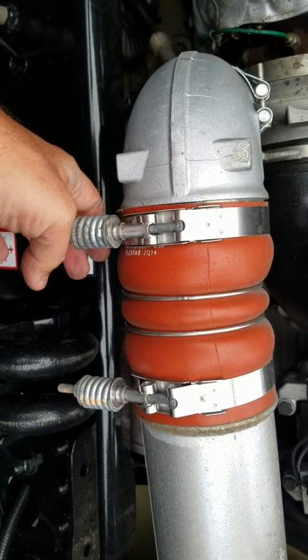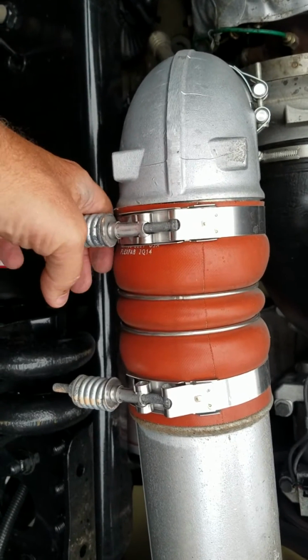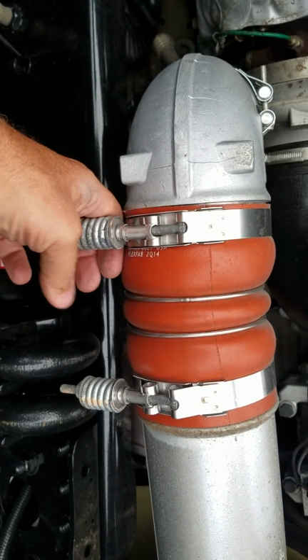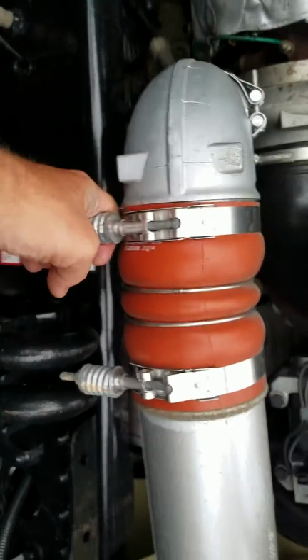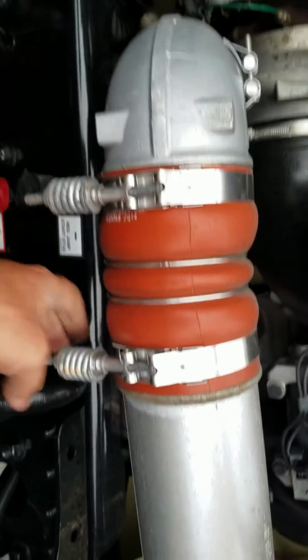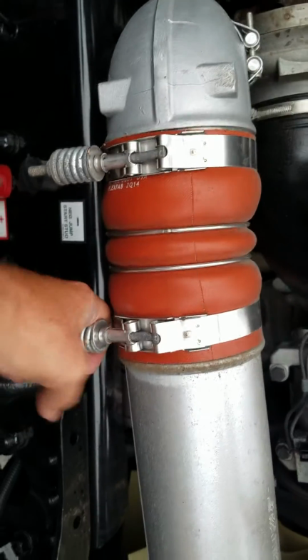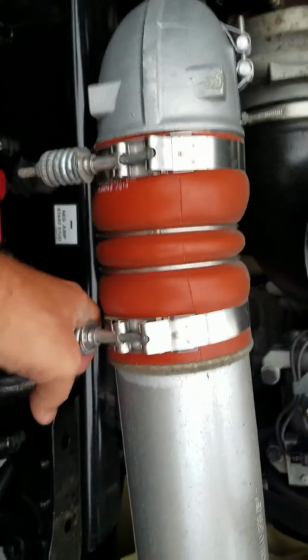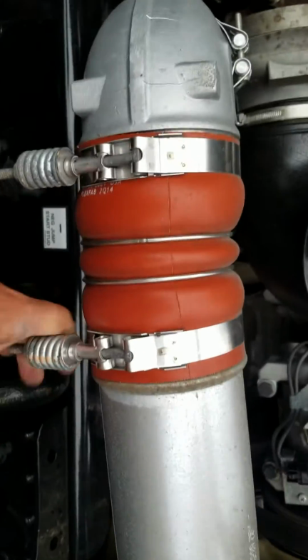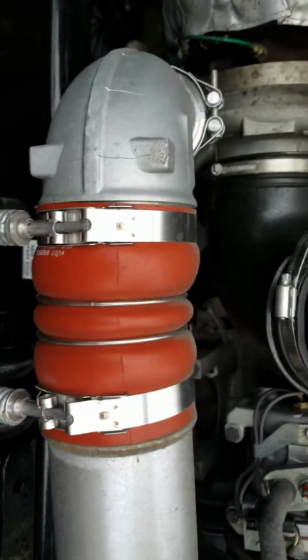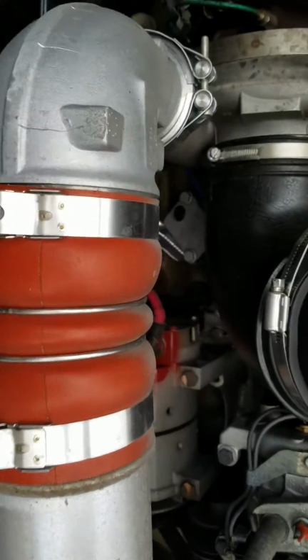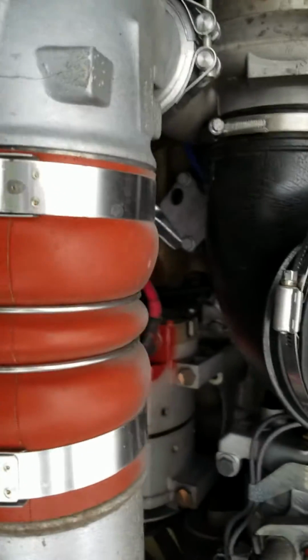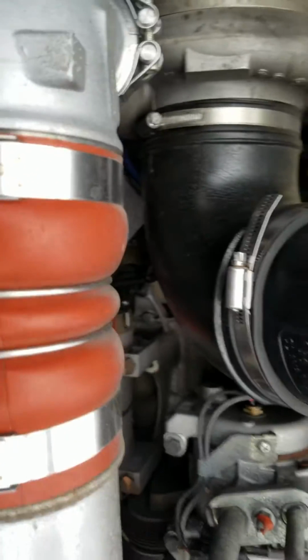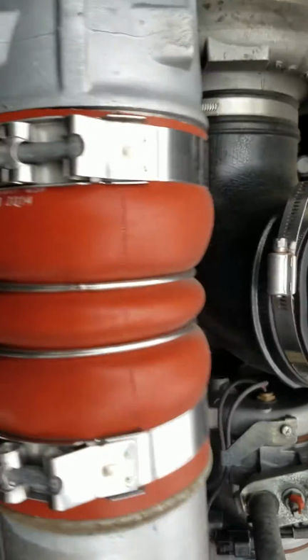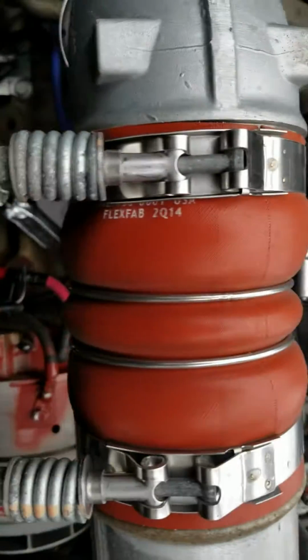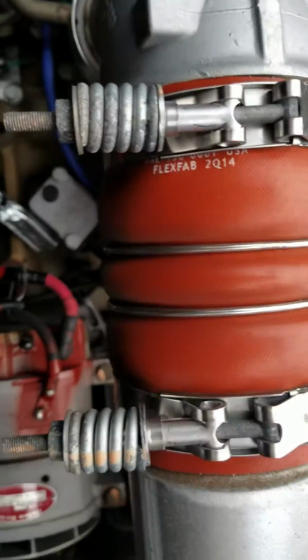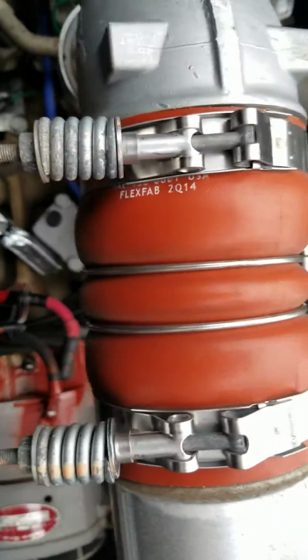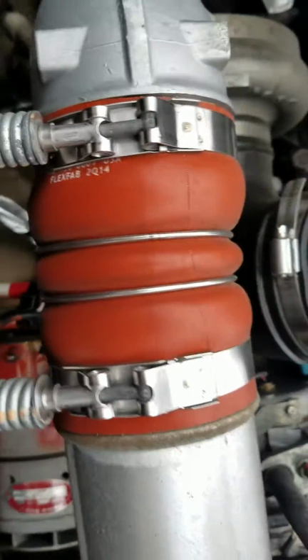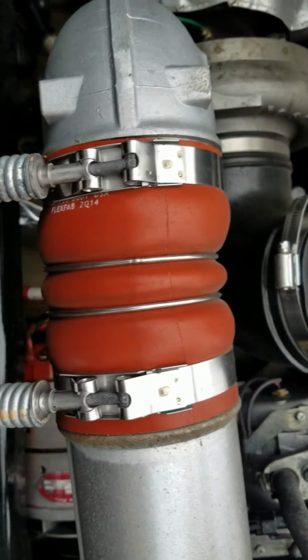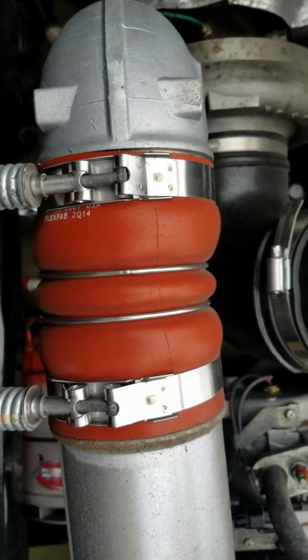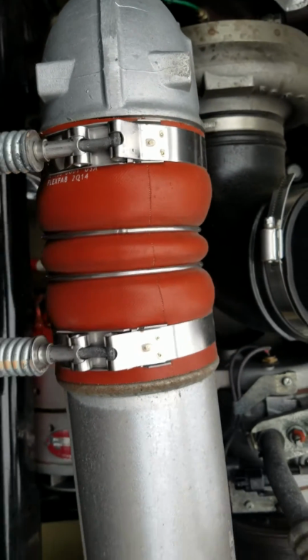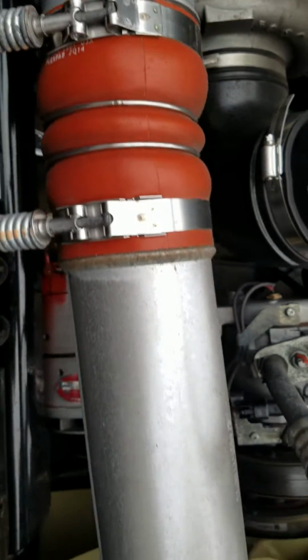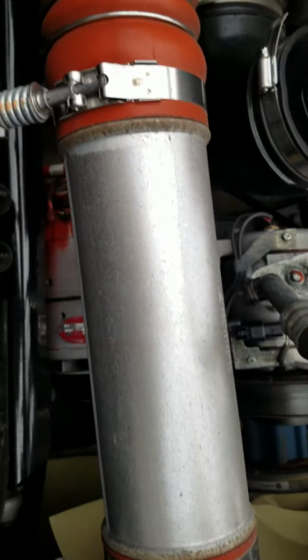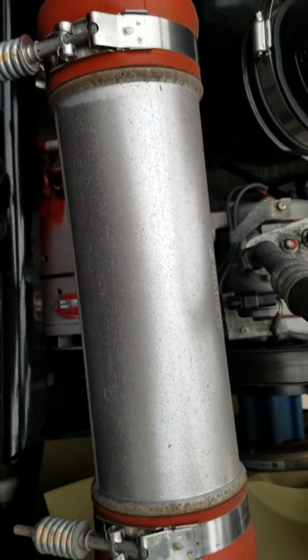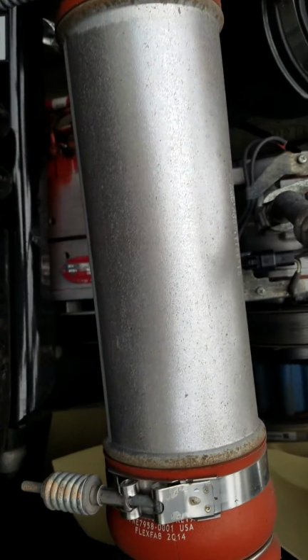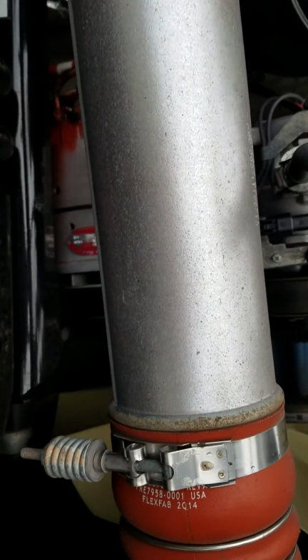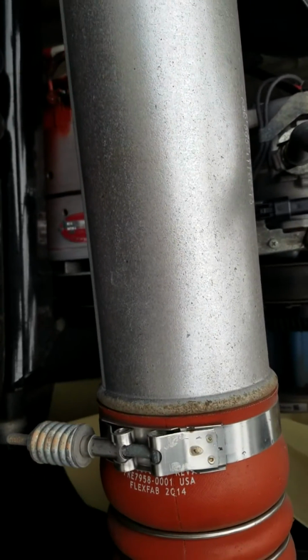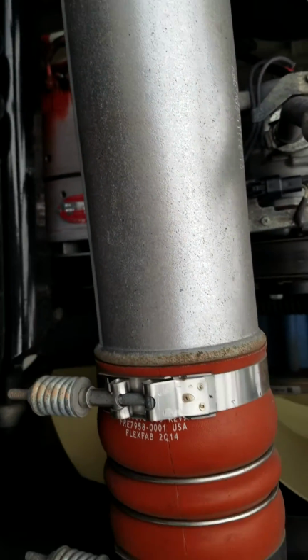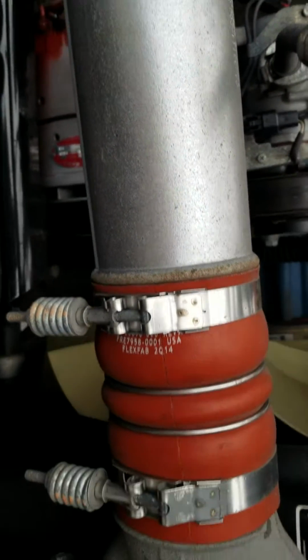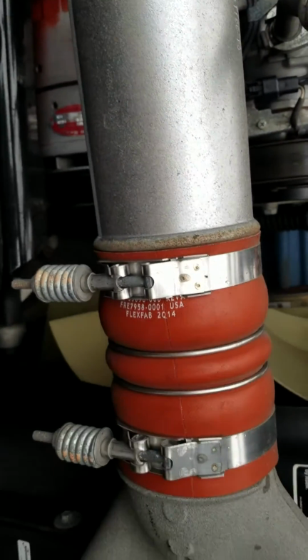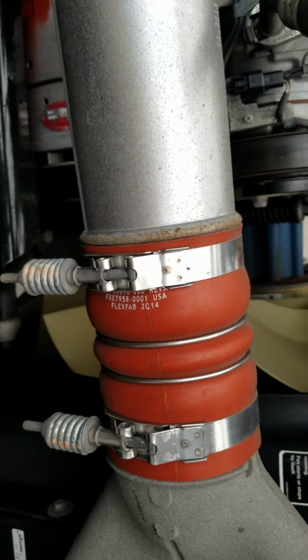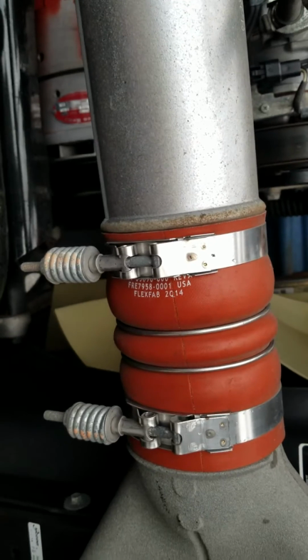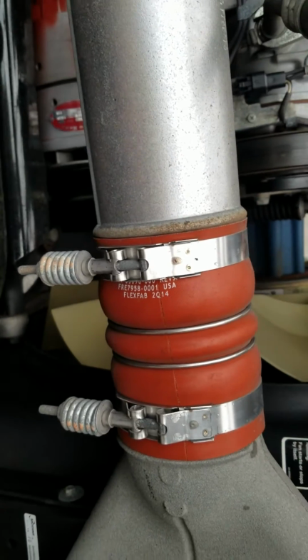What you'll do is just kind of pull on the clamps, make sure they're tight. Do a visual inspection, make sure you don't see any holes or anything in those boots, because having holes in those boots will cause leakage, will cause loss of power and more fuel usage.